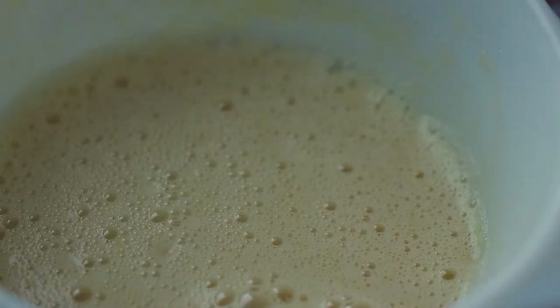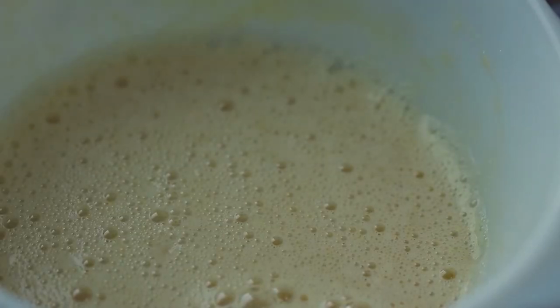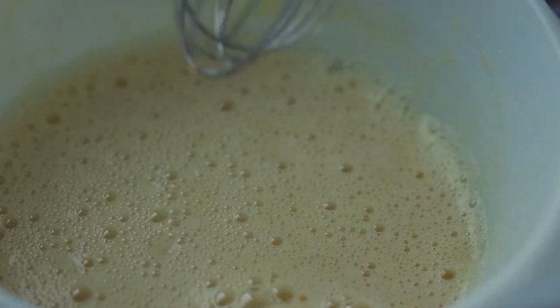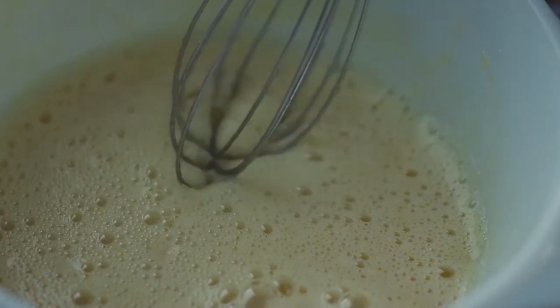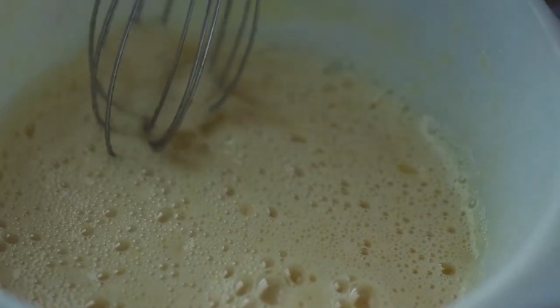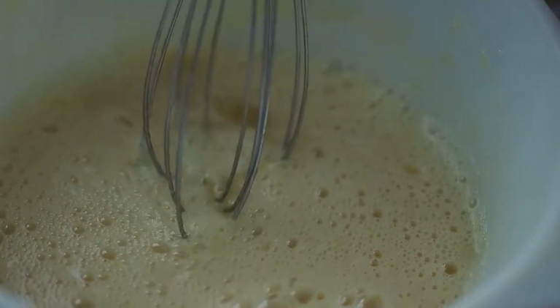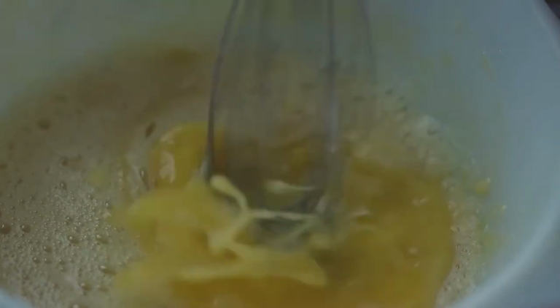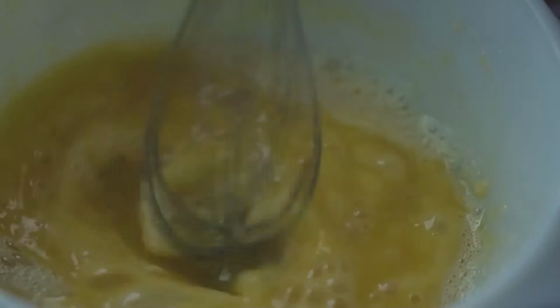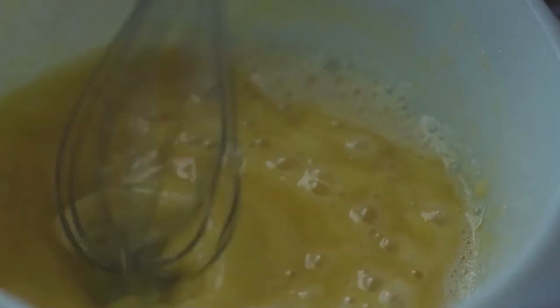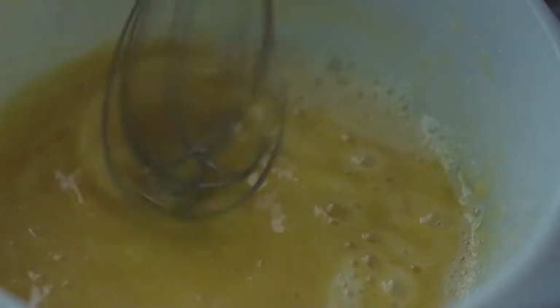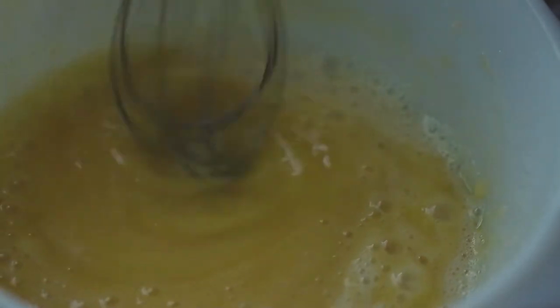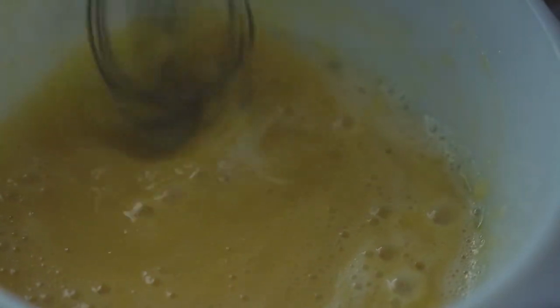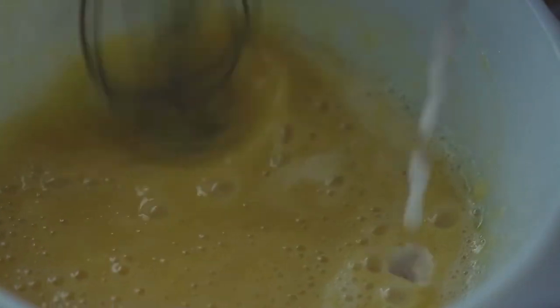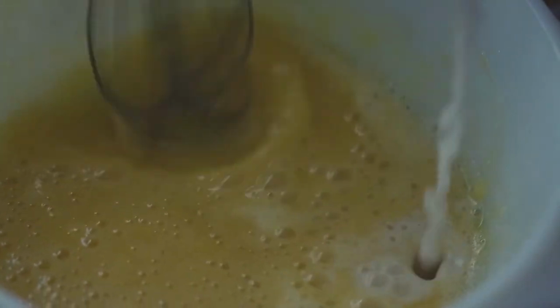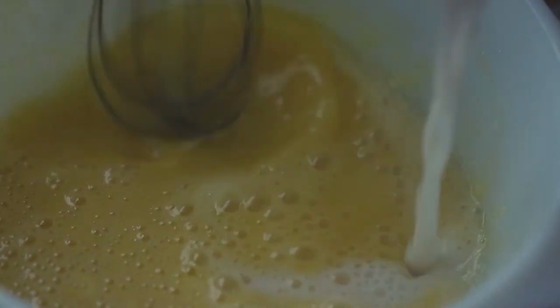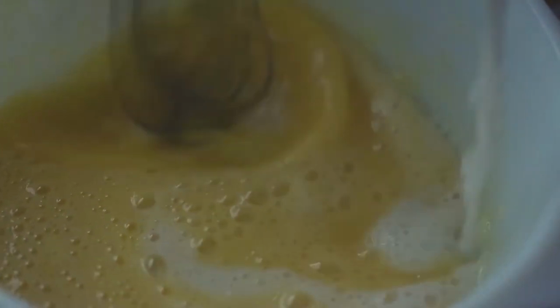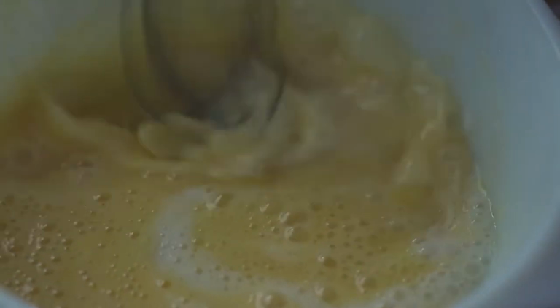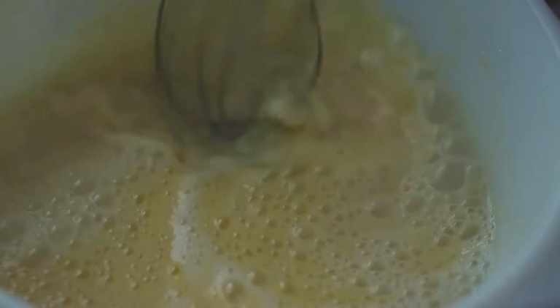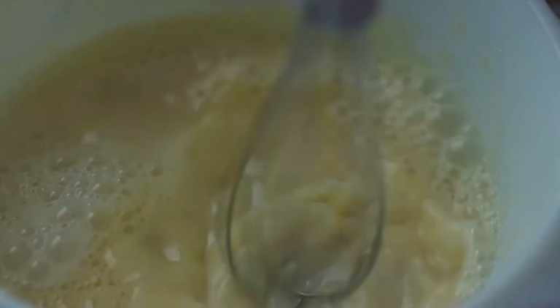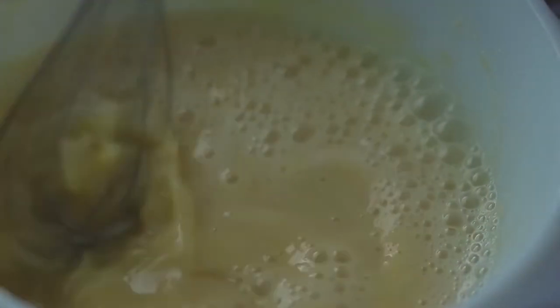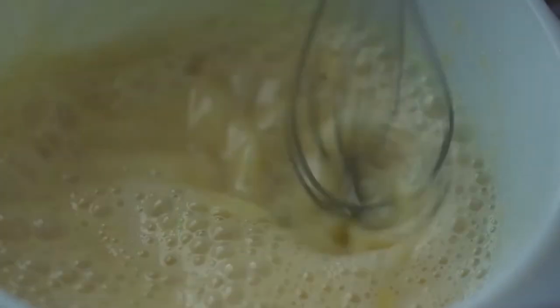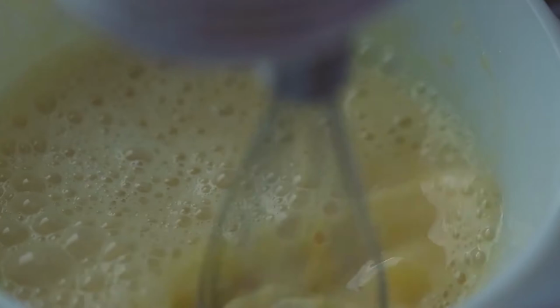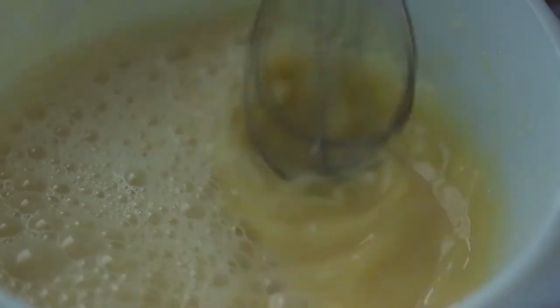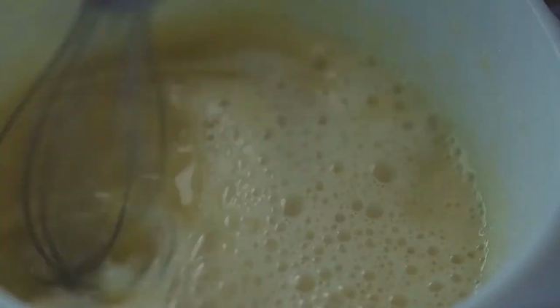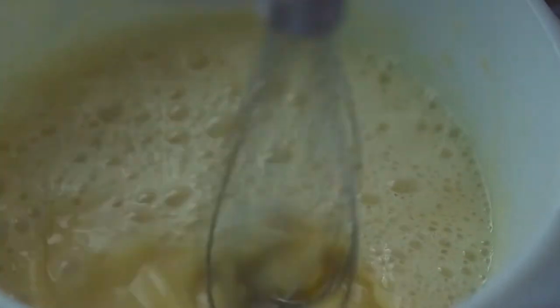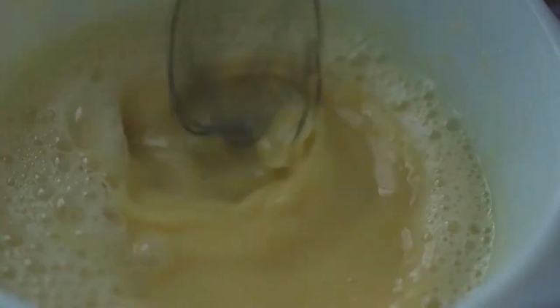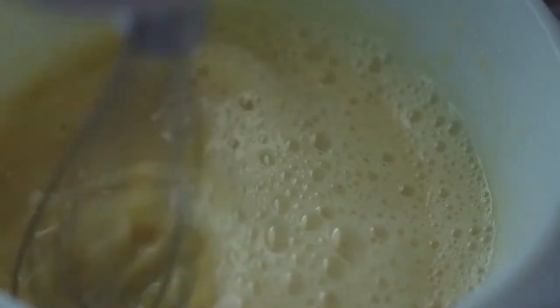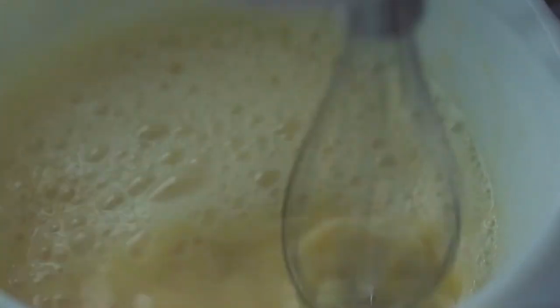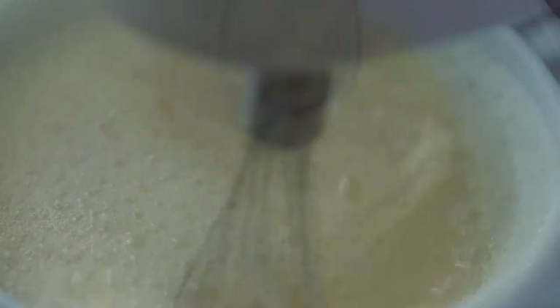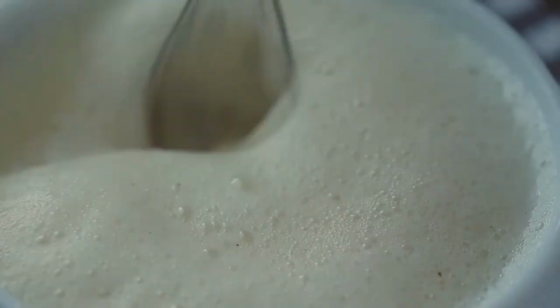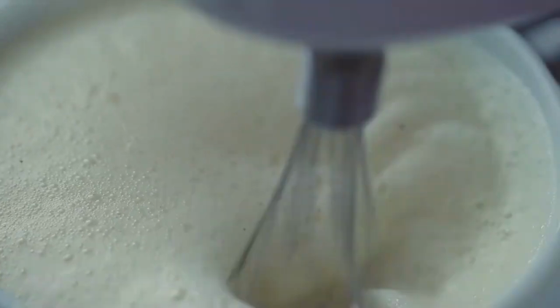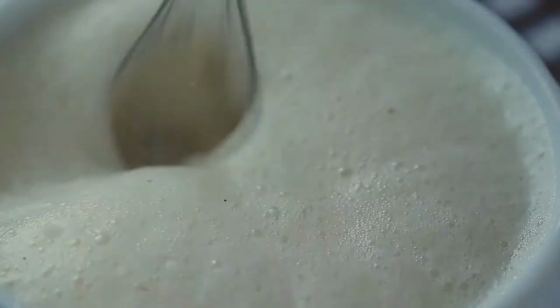Once that's done scalding, mix it up with the egg yolks that you mixed earlier, but do it slowly because the milk is hot and you don't want it to cook the egg yolks — that's not a good thing.